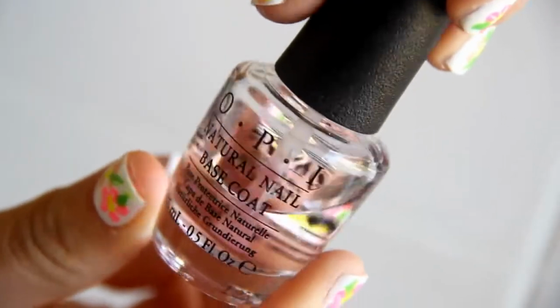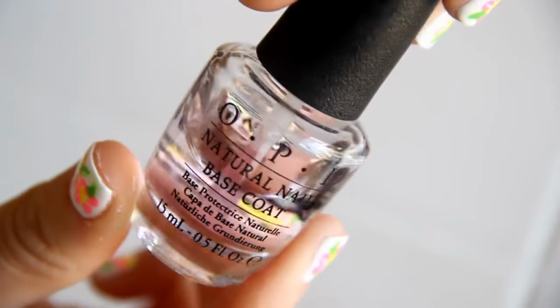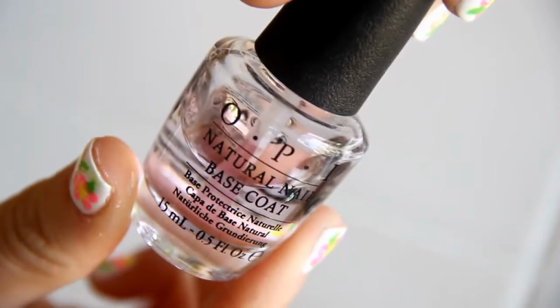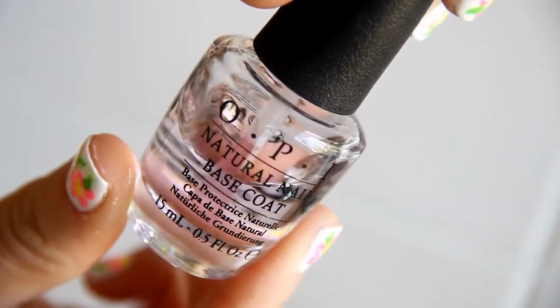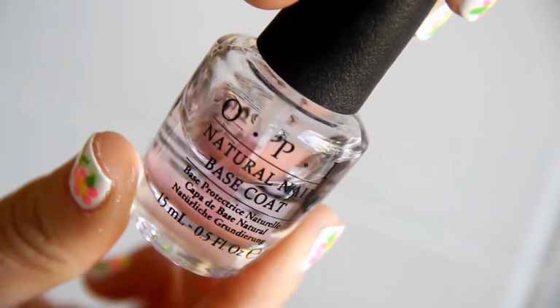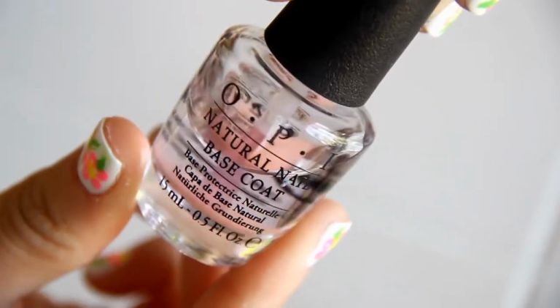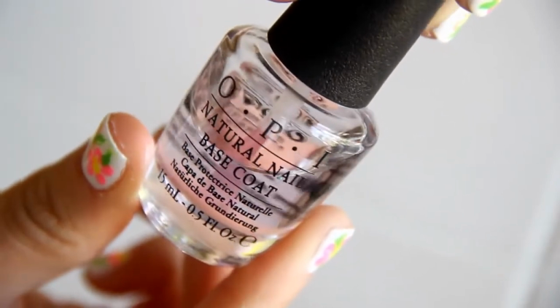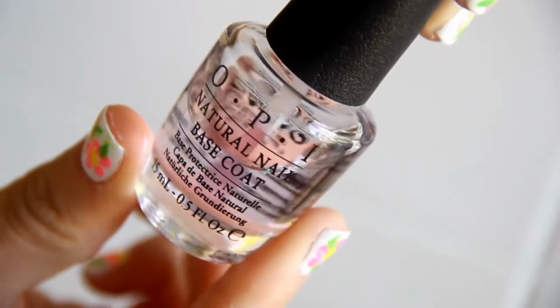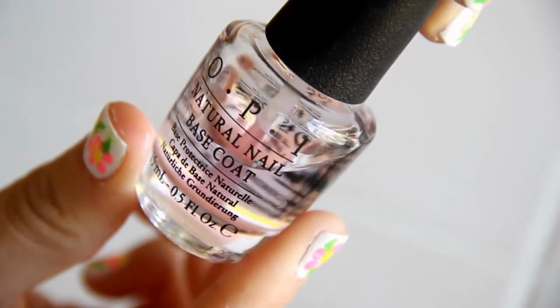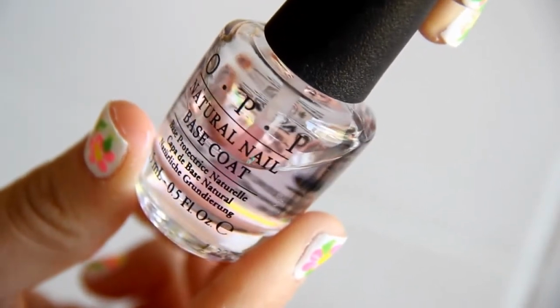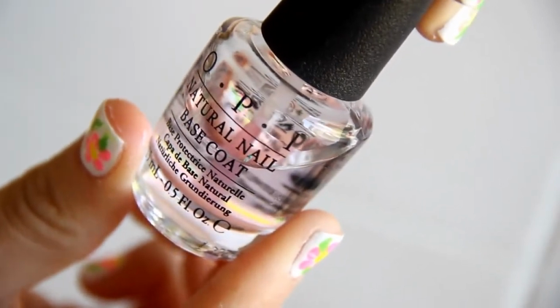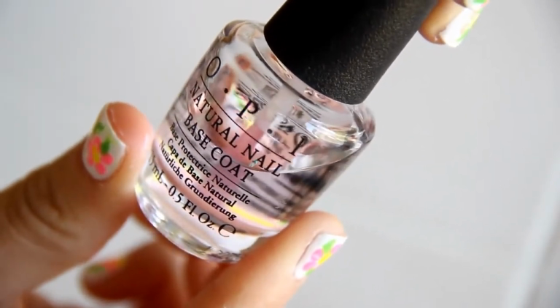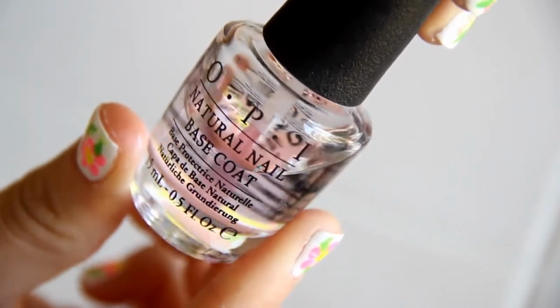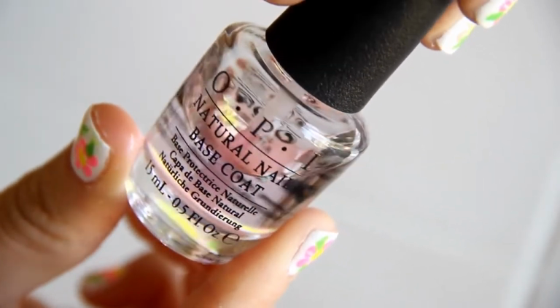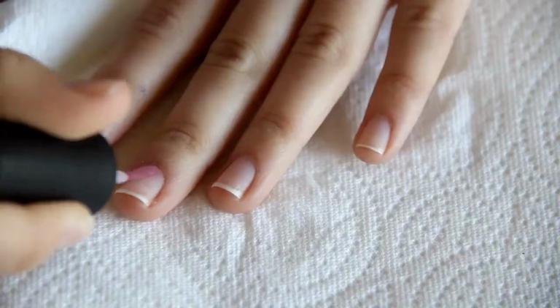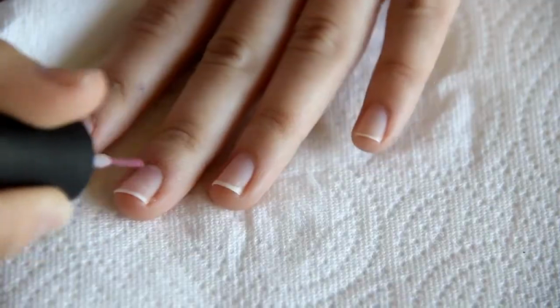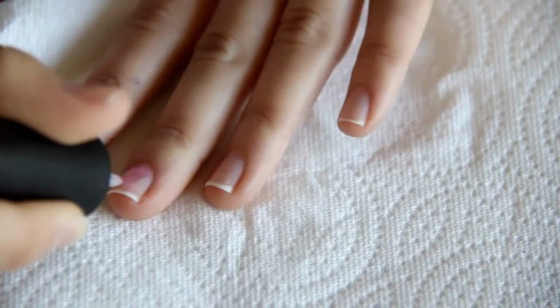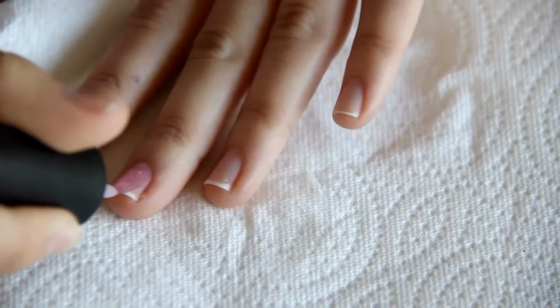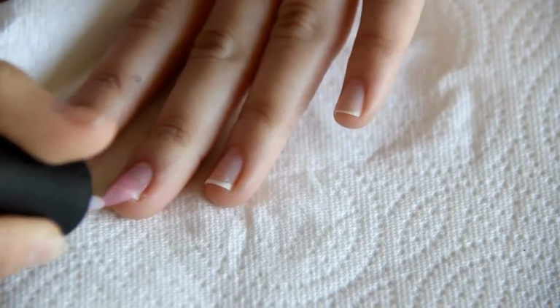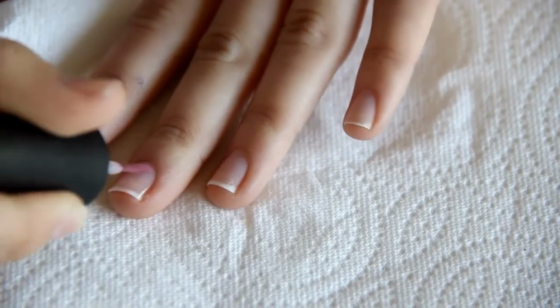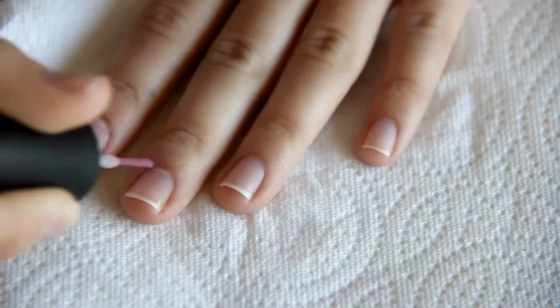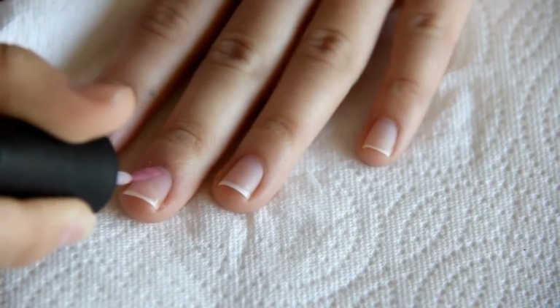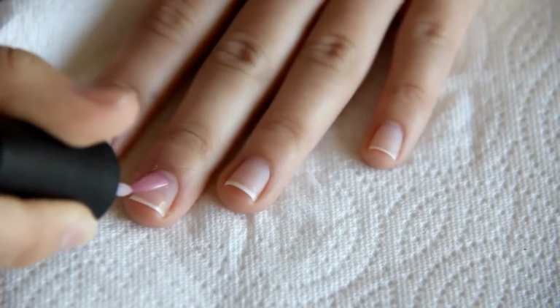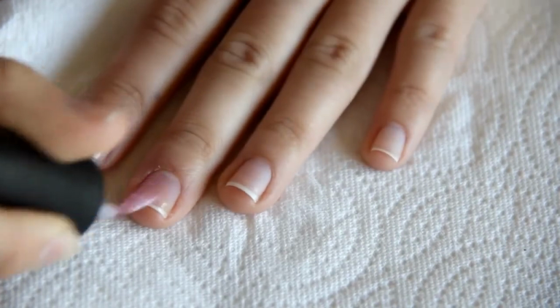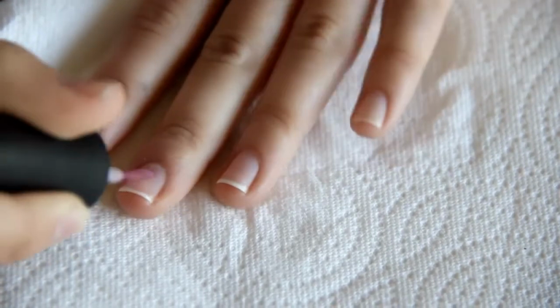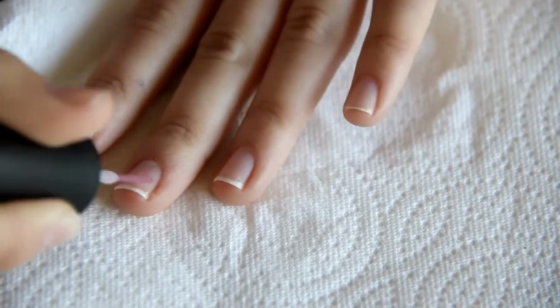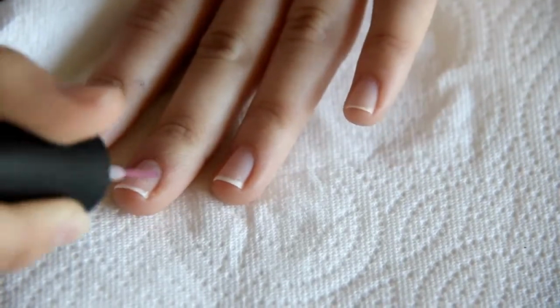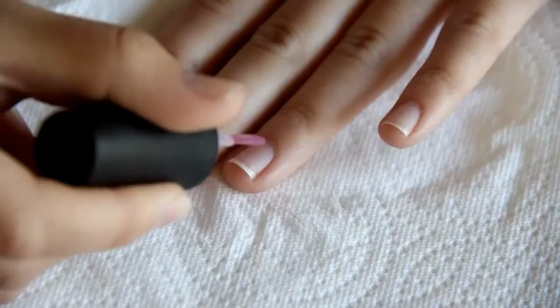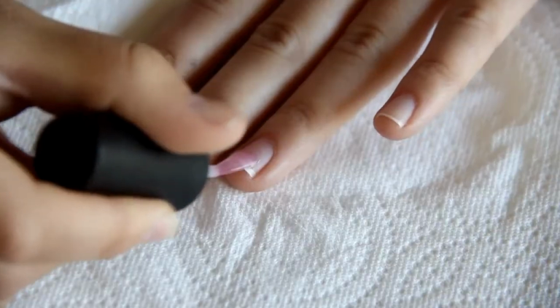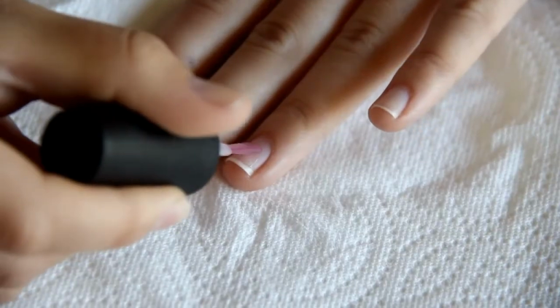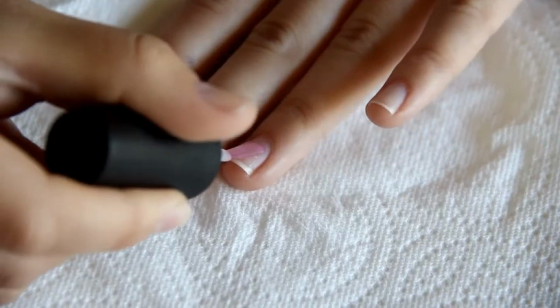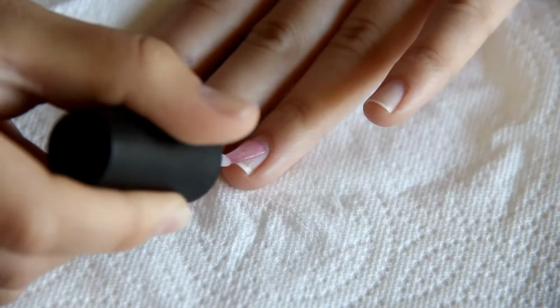The first thing you want to use is a base coat. This is just going to protect your nails from any chipping before you put on your nail polish. Of course, you just want to evenly put this on top of all your nails.